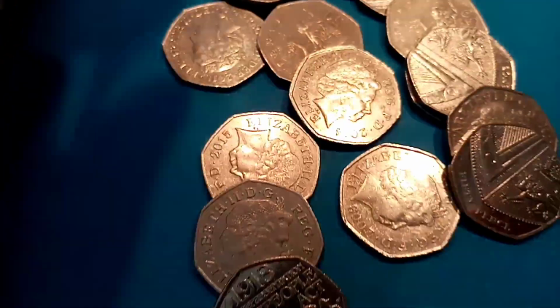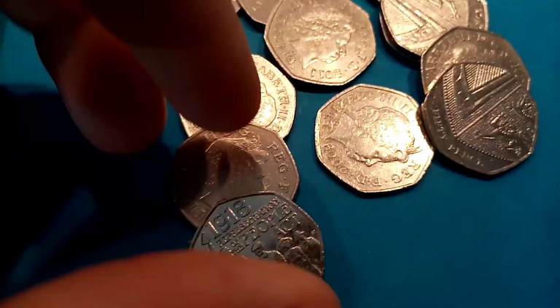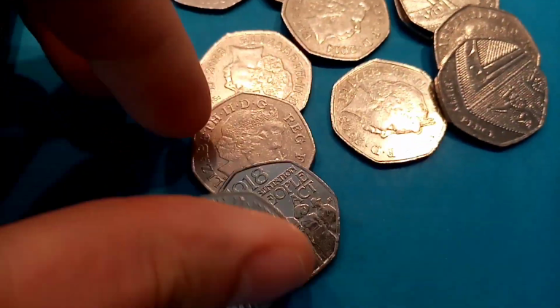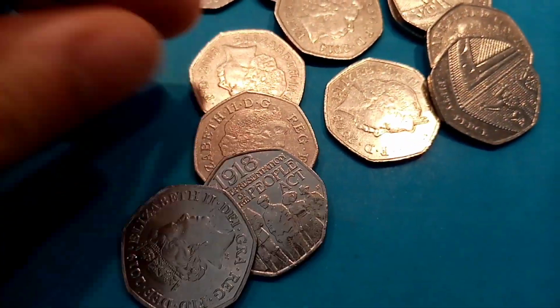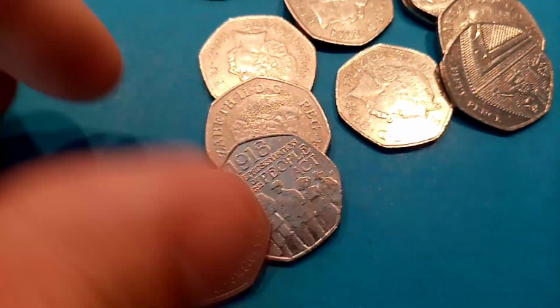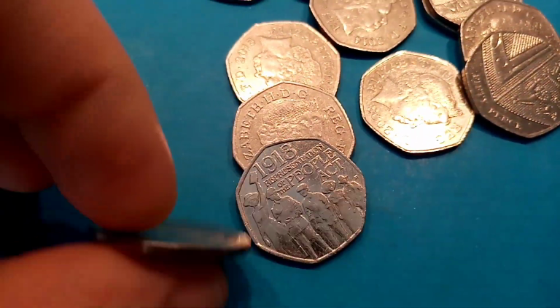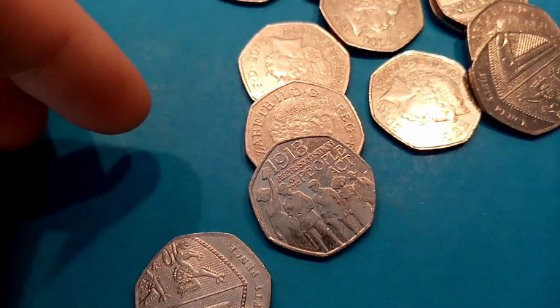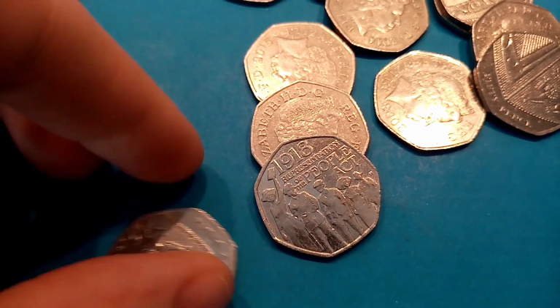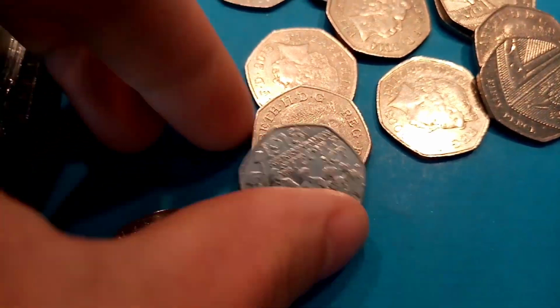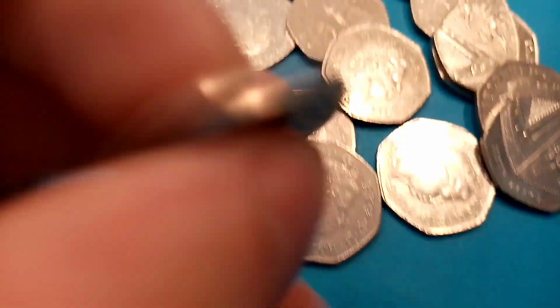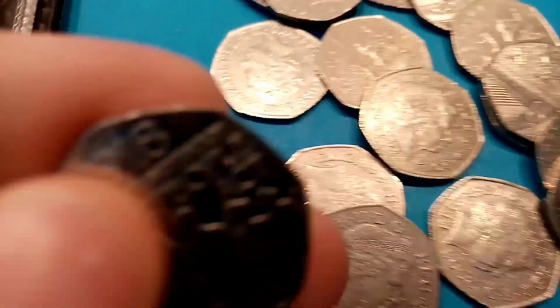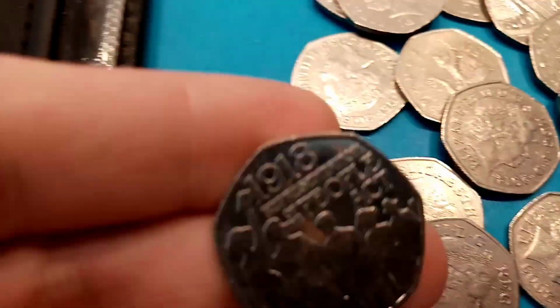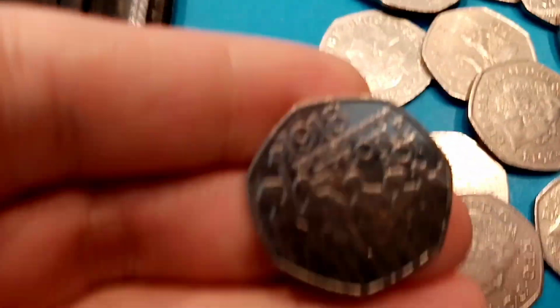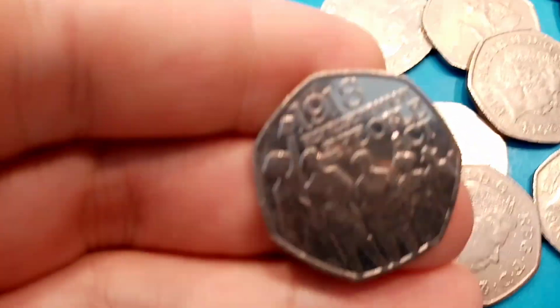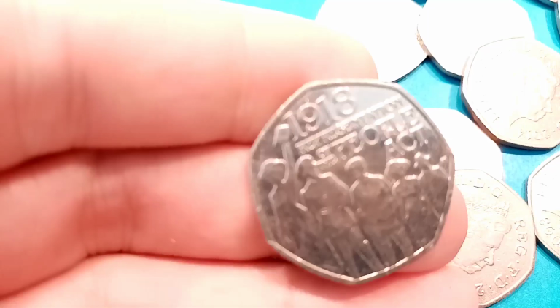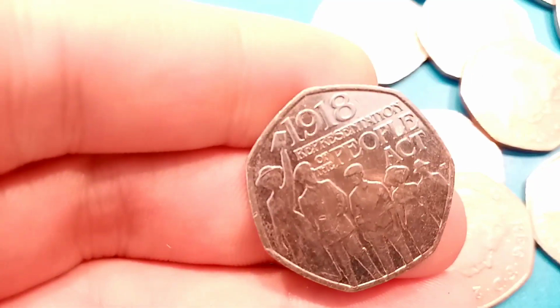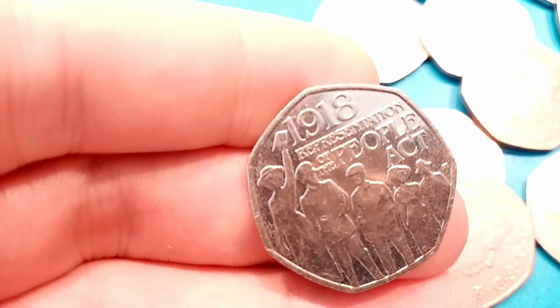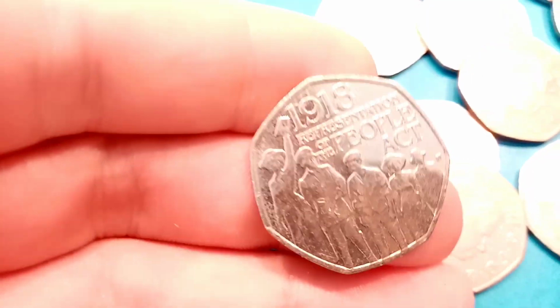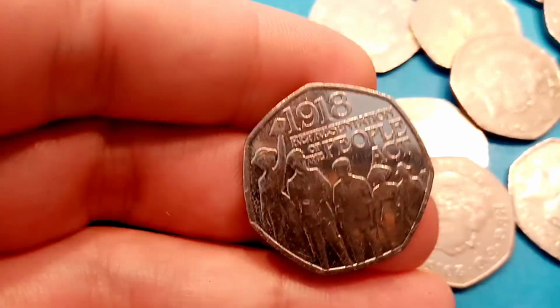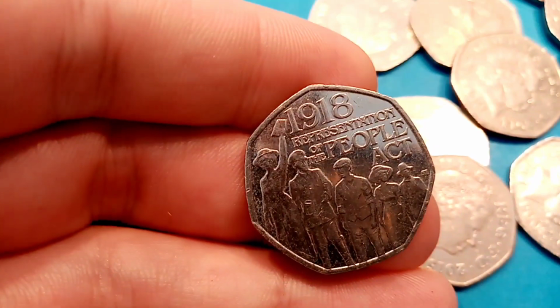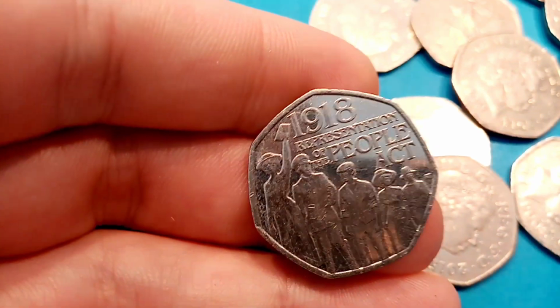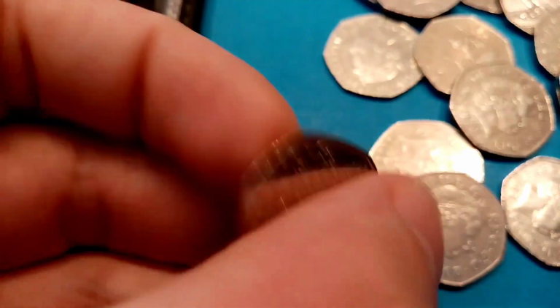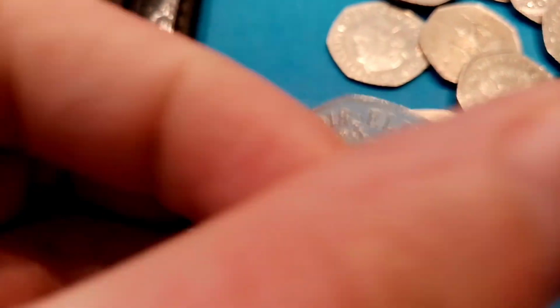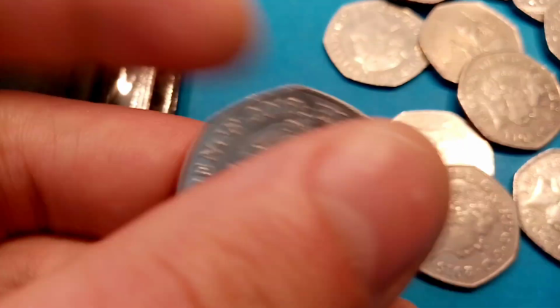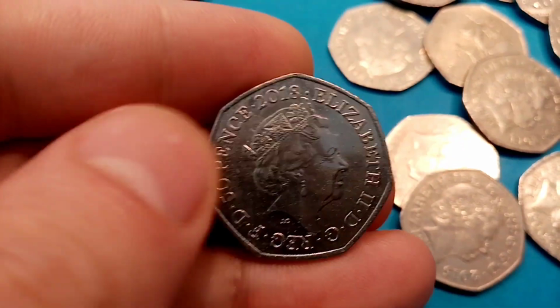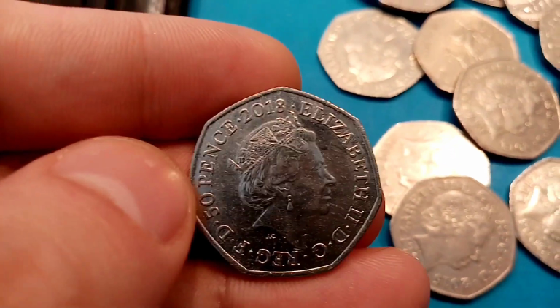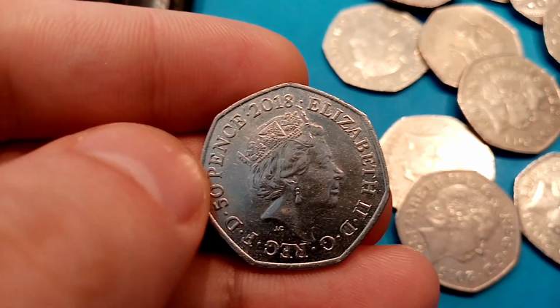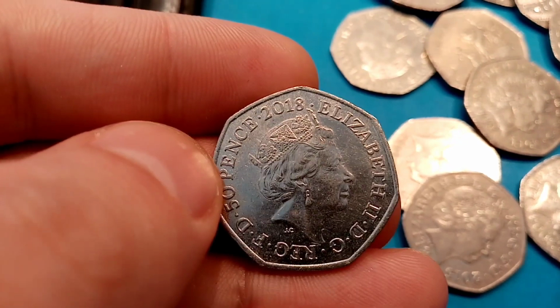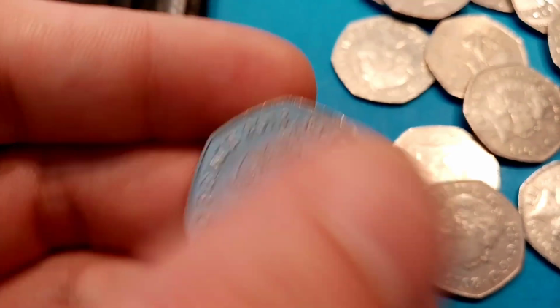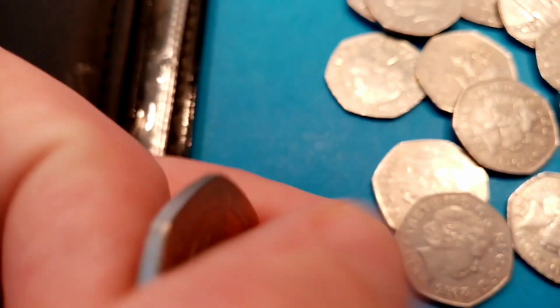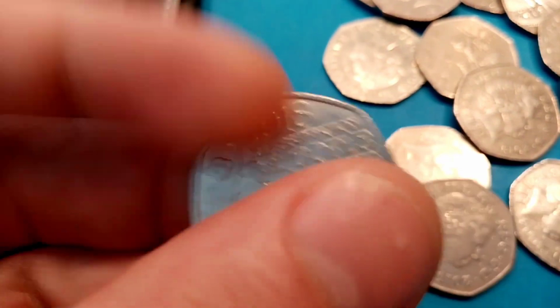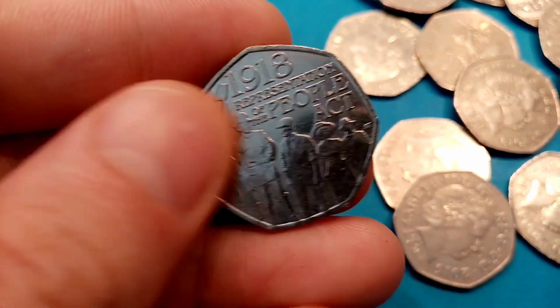No luck really with the Olympic ones today — it's probably still just going to keep with the same amount that we already have. But we have had a few different backed ones, so it hasn't been too bad today.